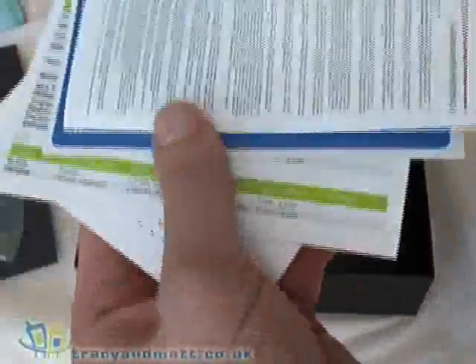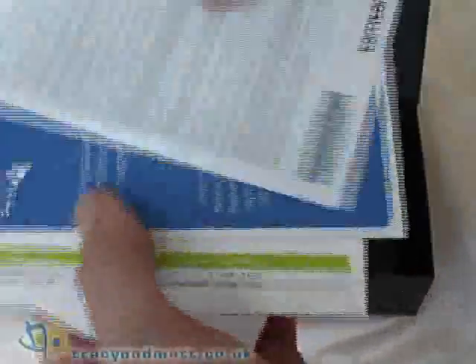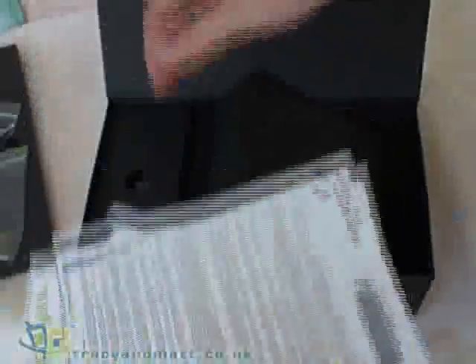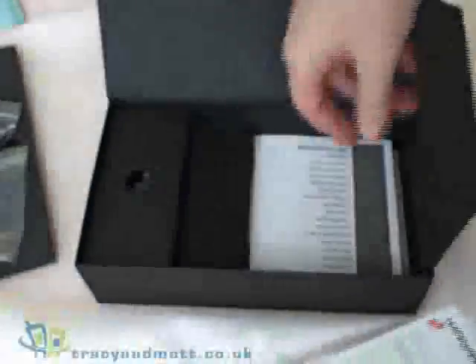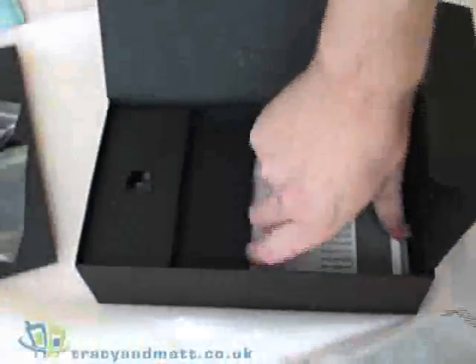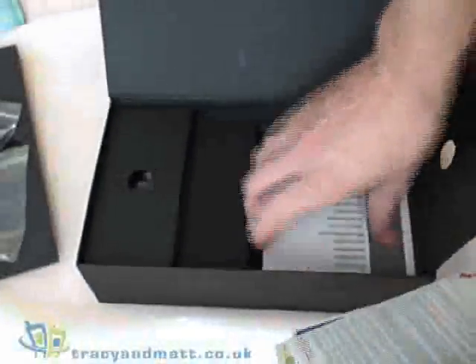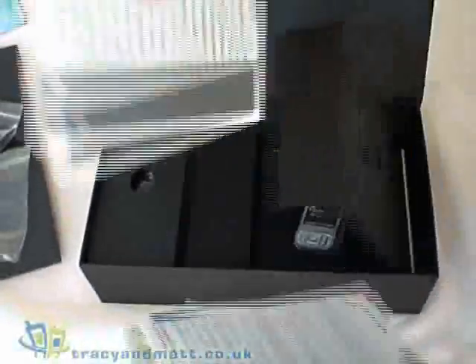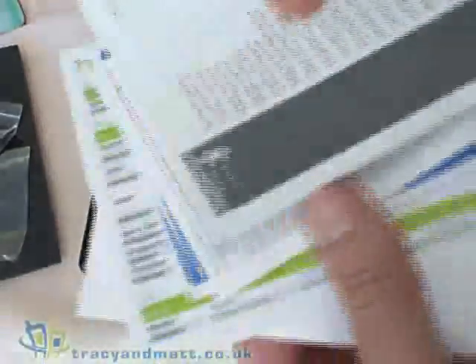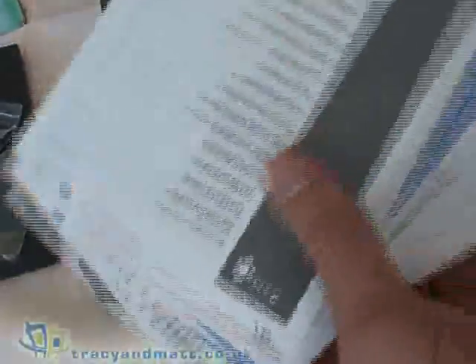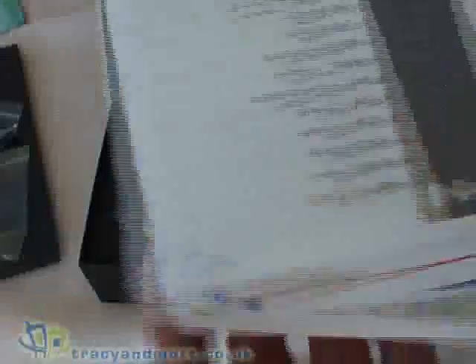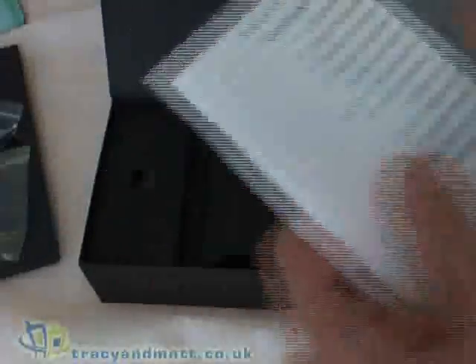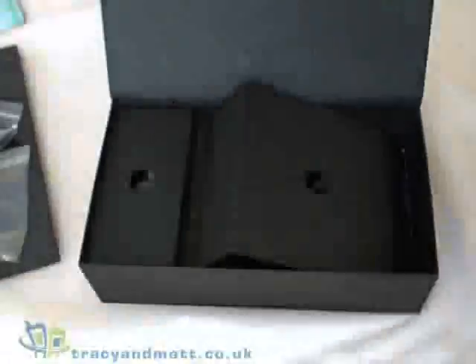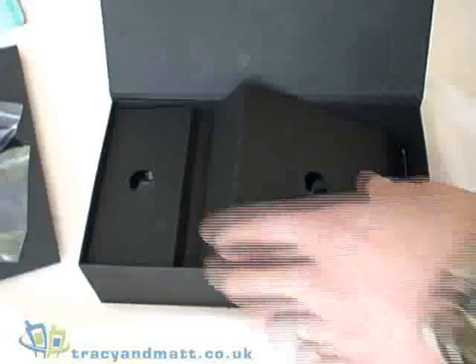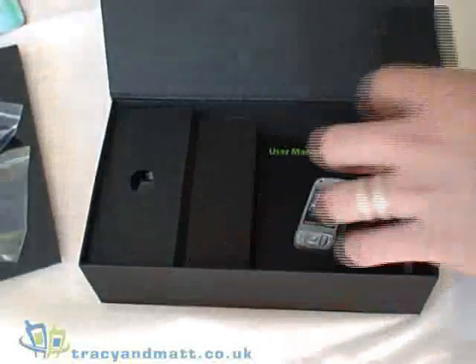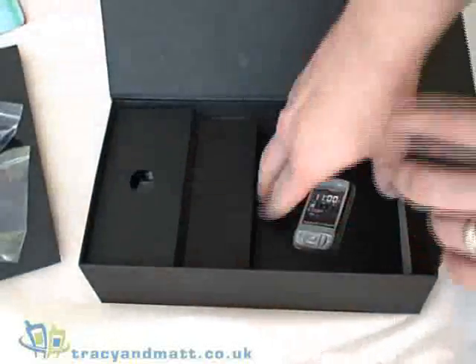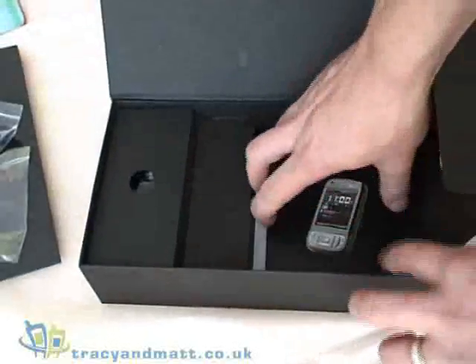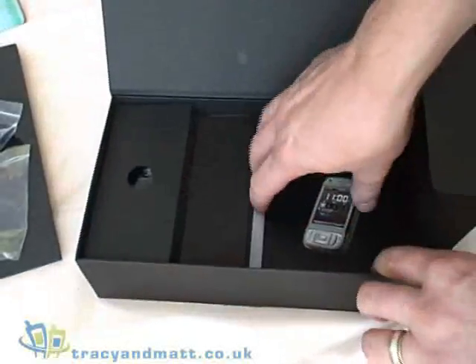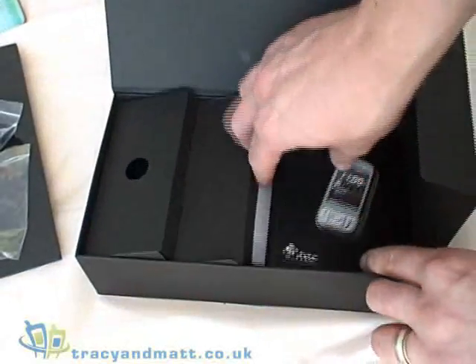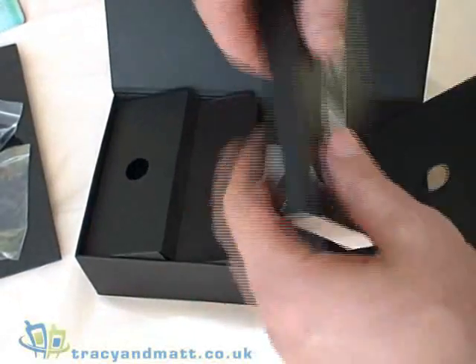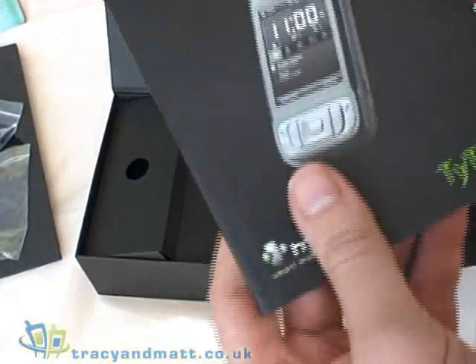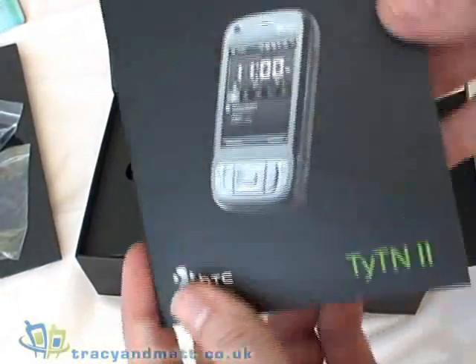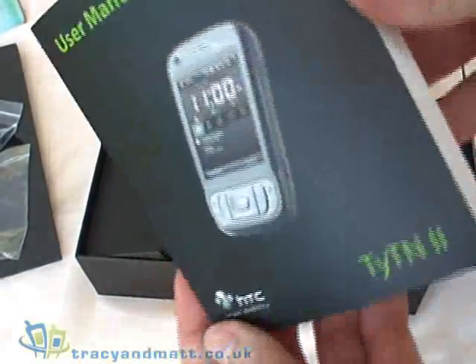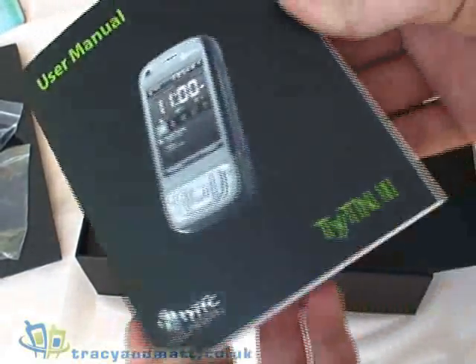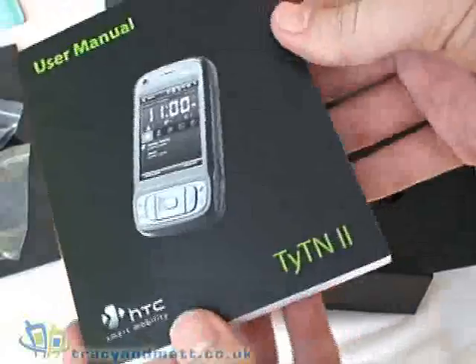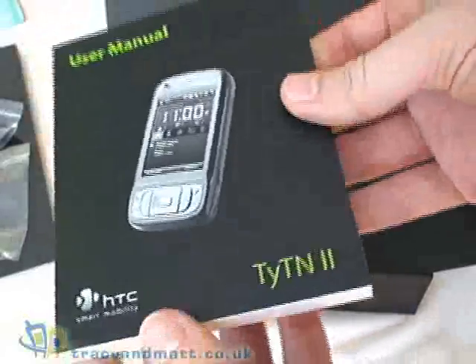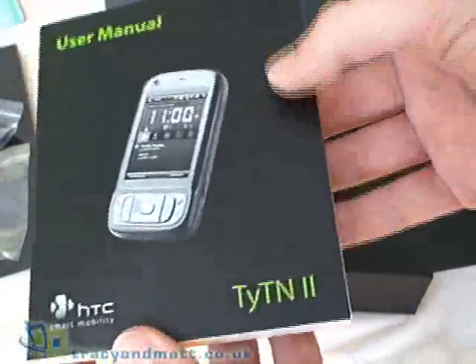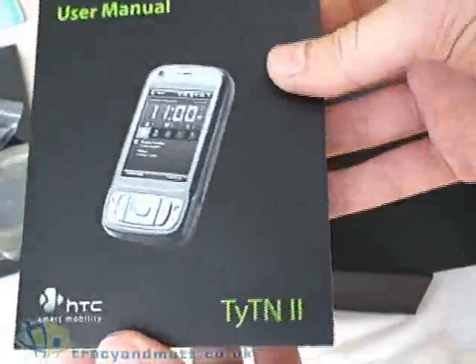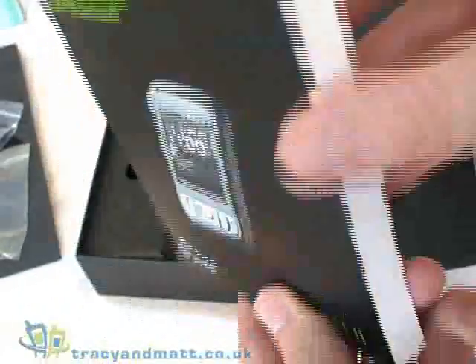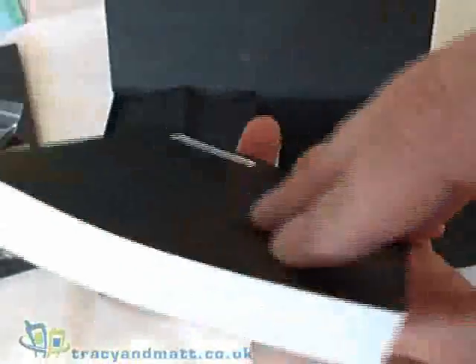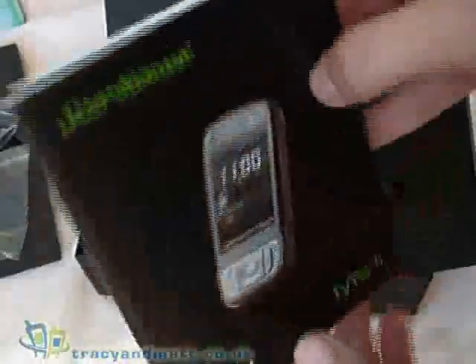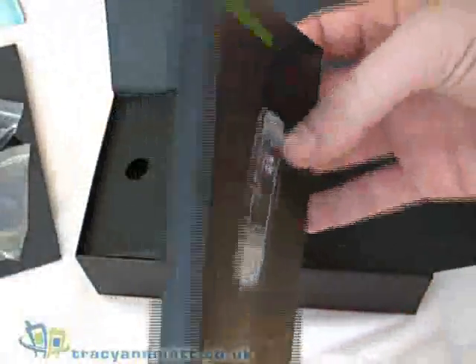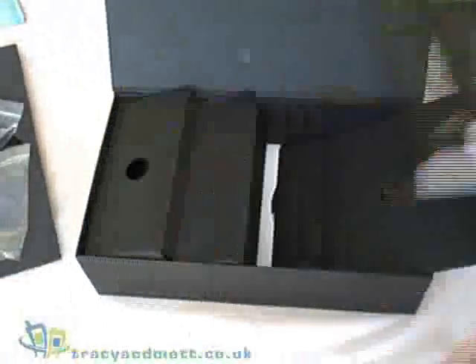There's a TomTom Guide and warranty card. TomTom comes with the device pre-installed. There's the manual — it's quite a substantial manual.